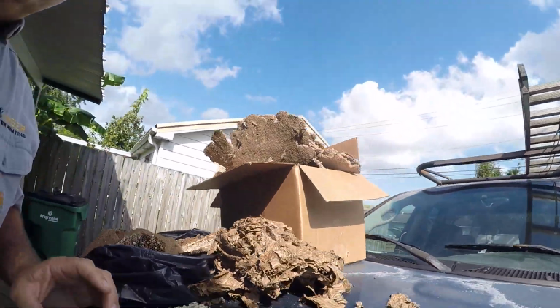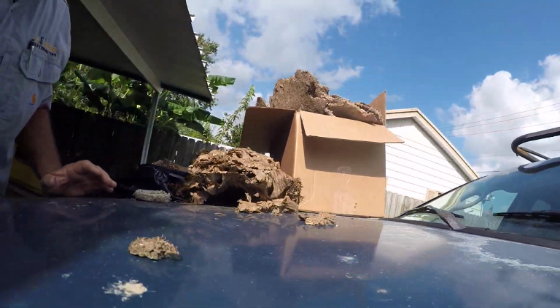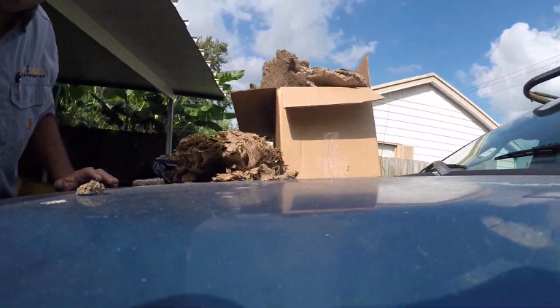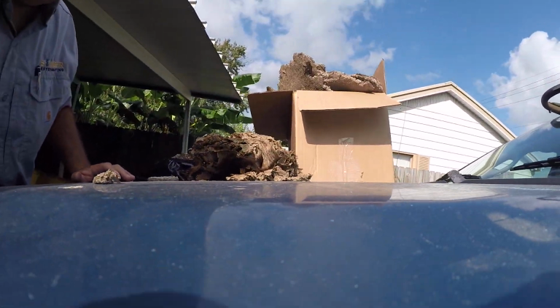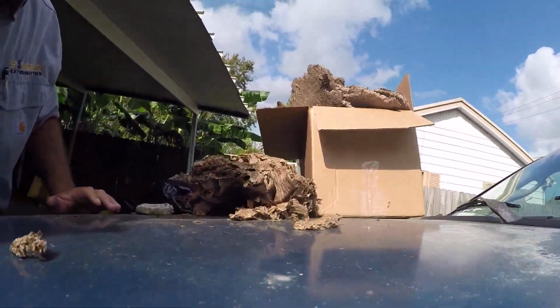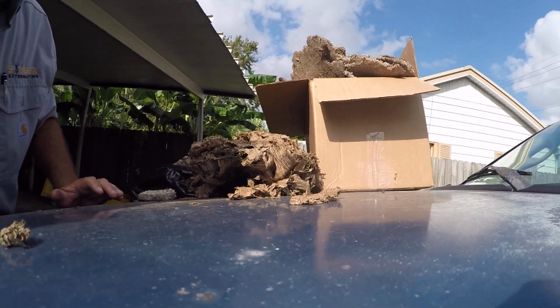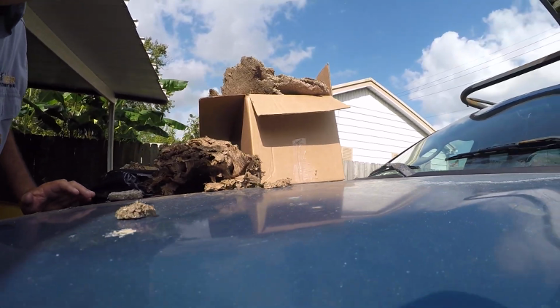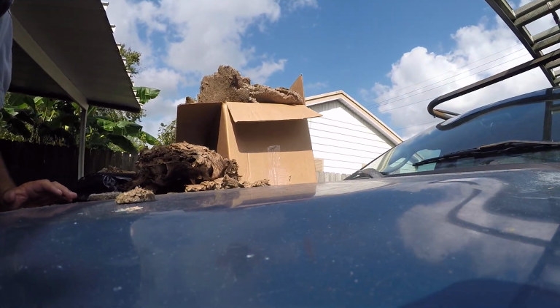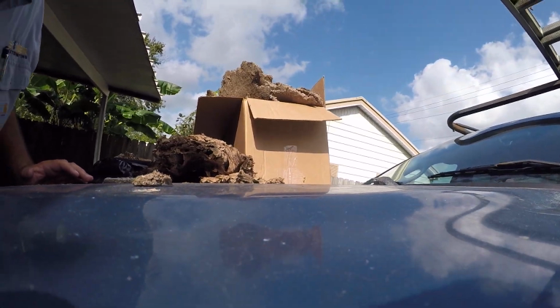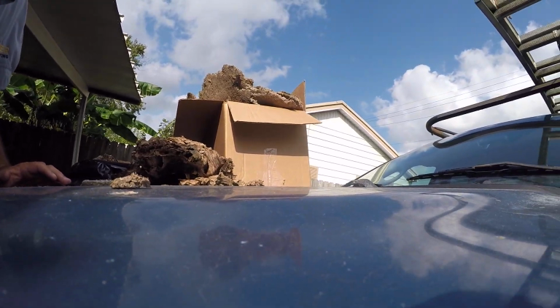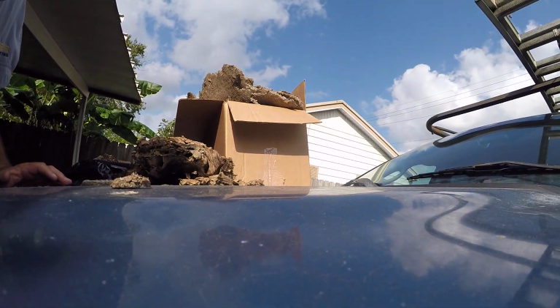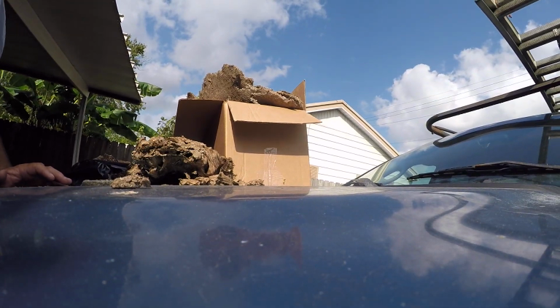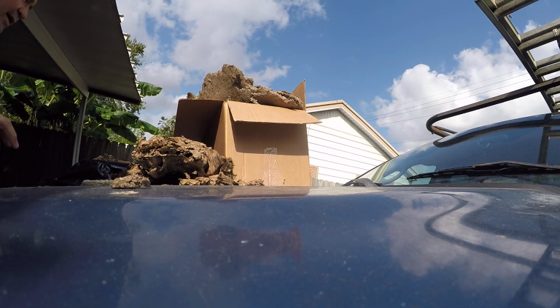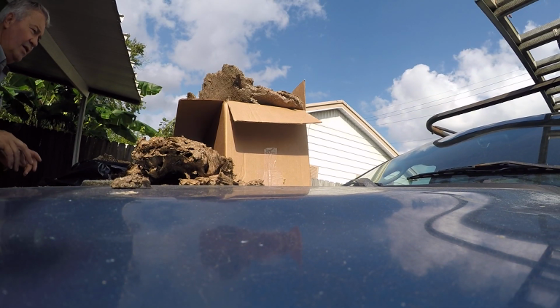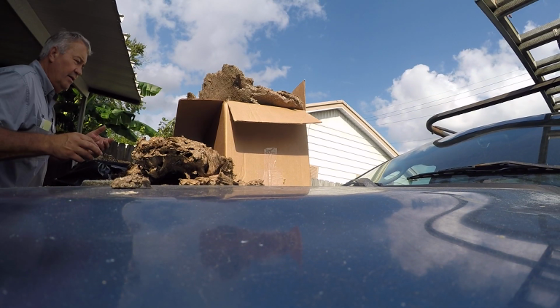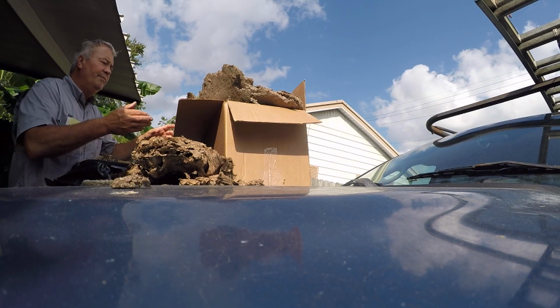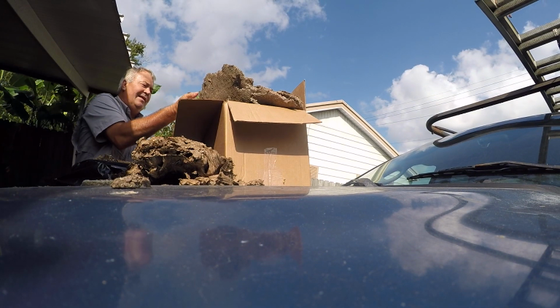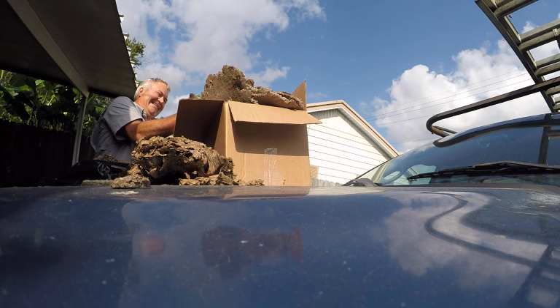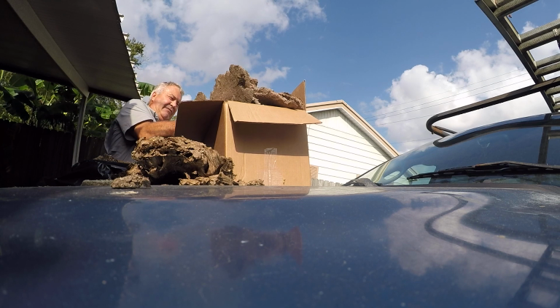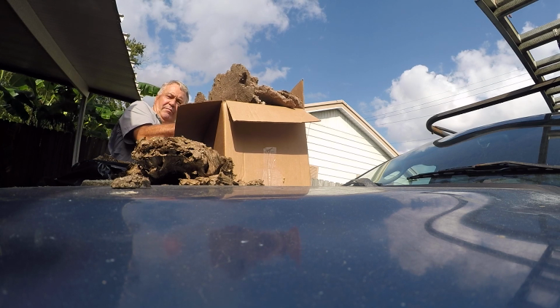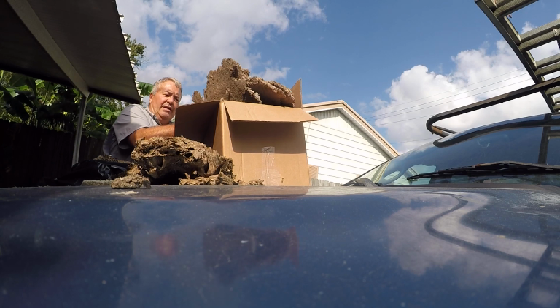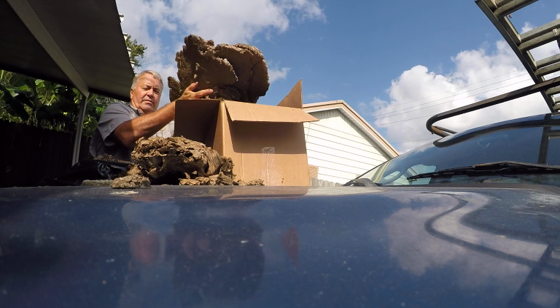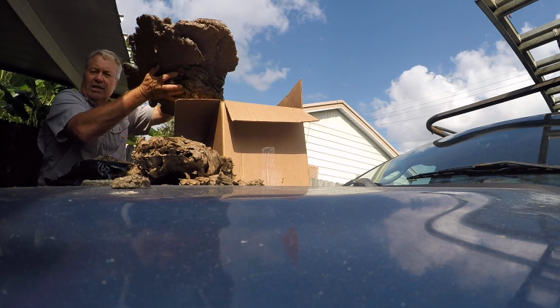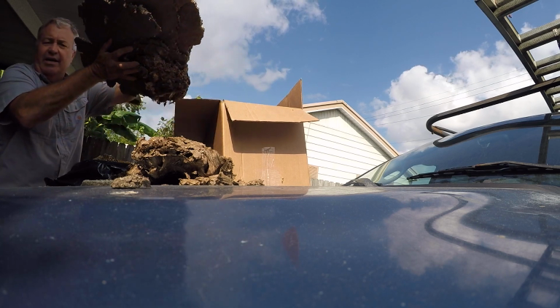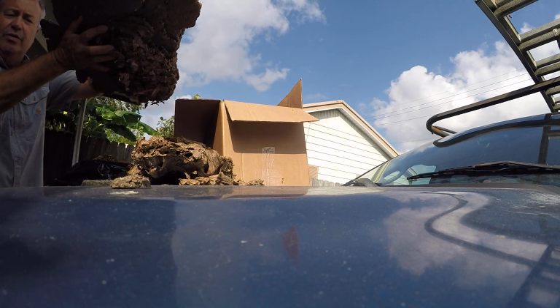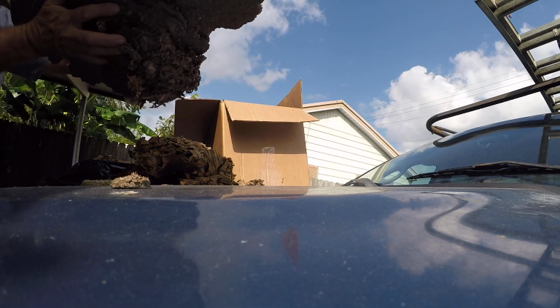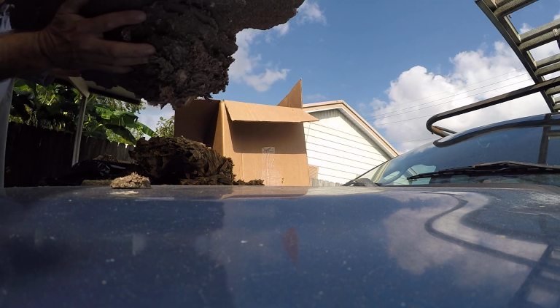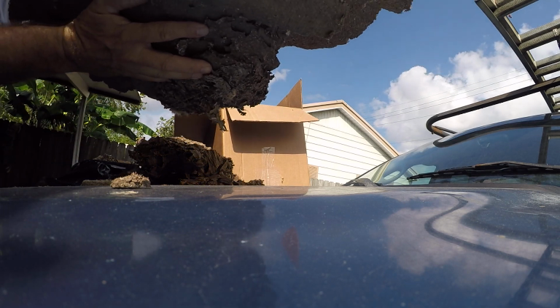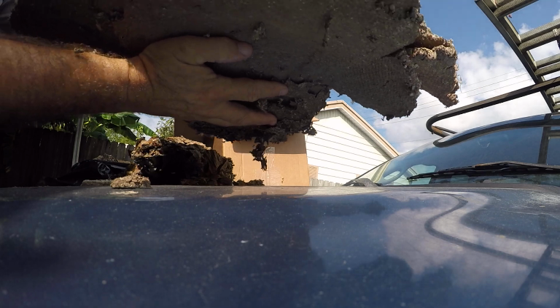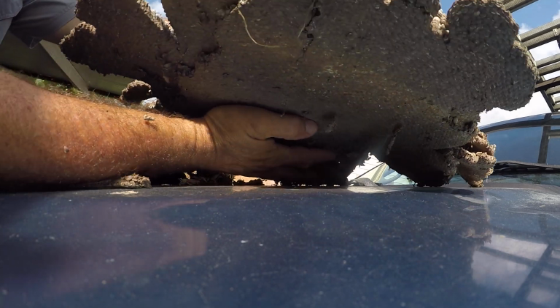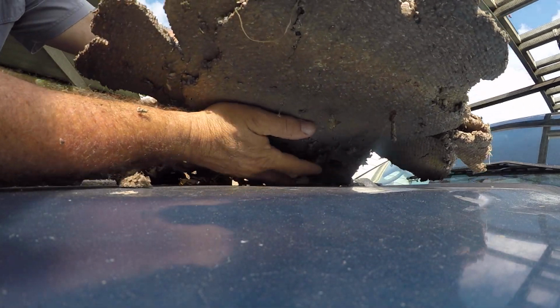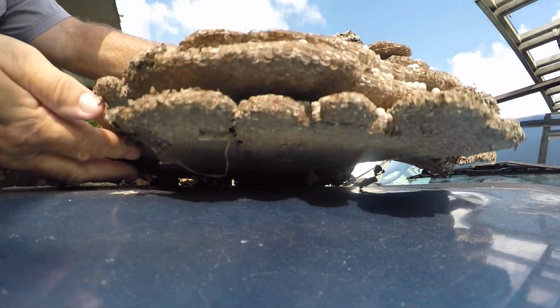I'm an exterminator and a beekeeper, and I do a lot of big Yellow Jacket nest removals here in South Louisiana. We tend to get some big ones.